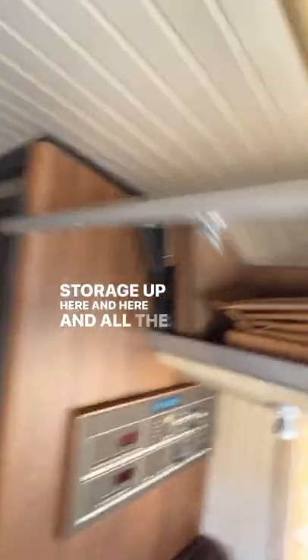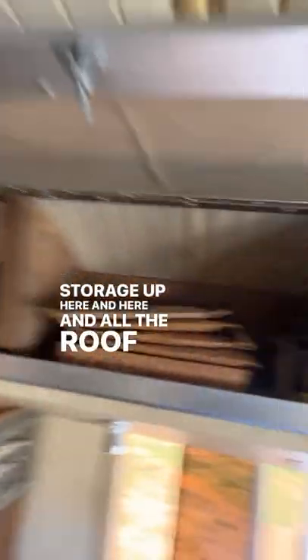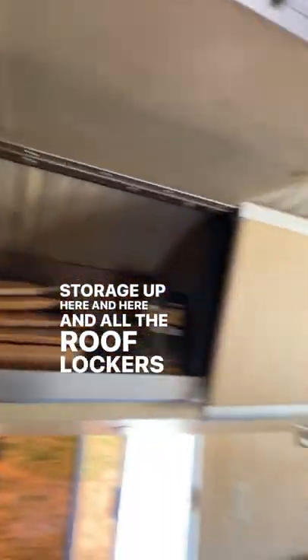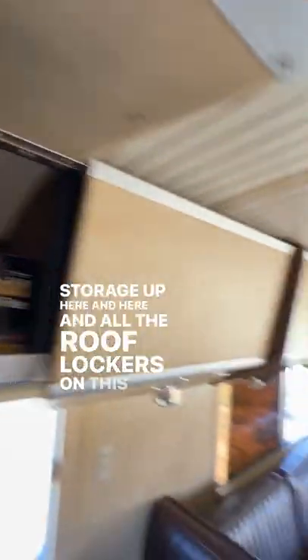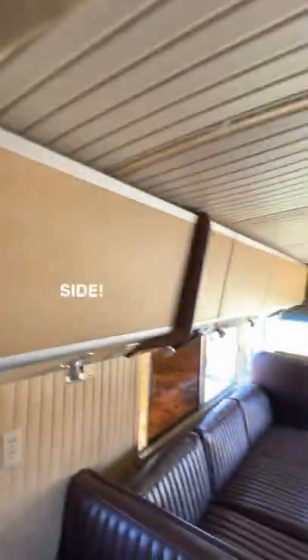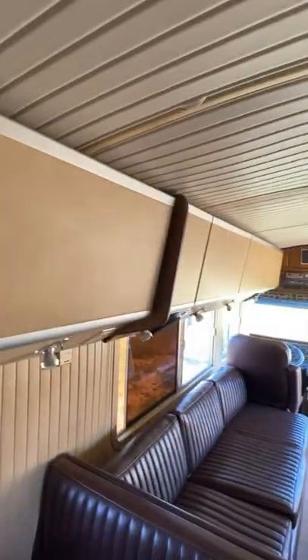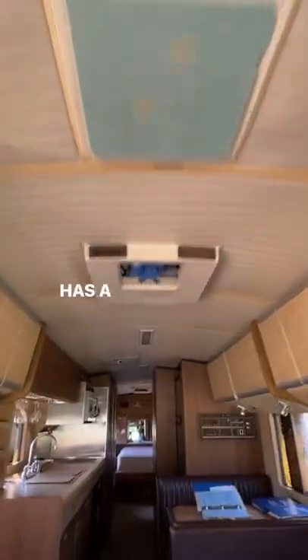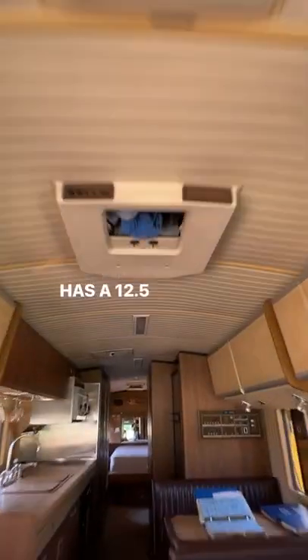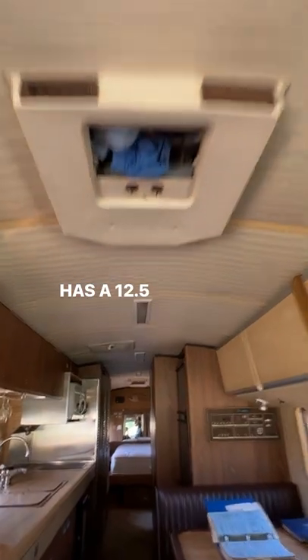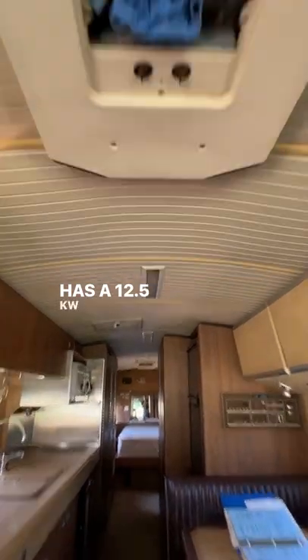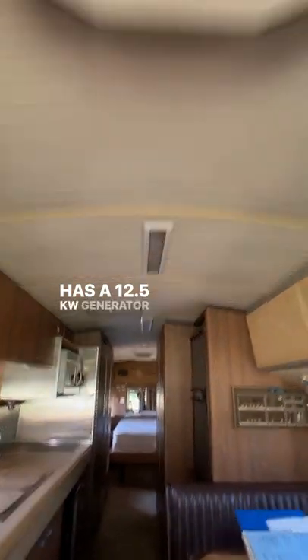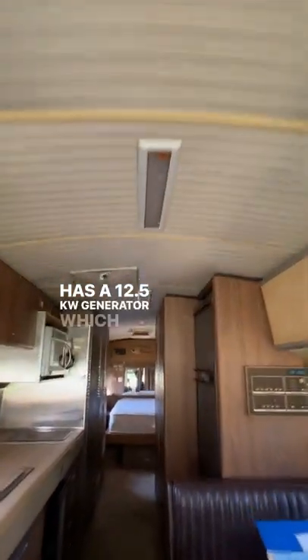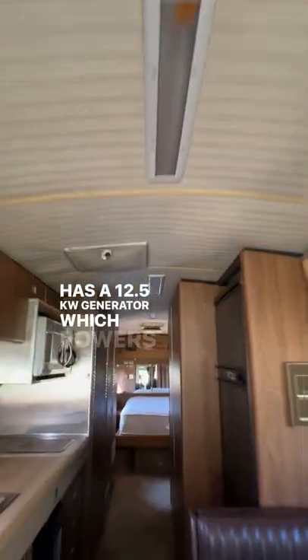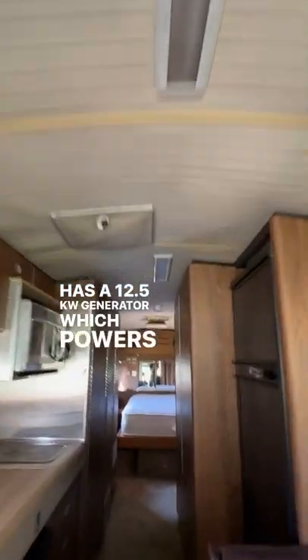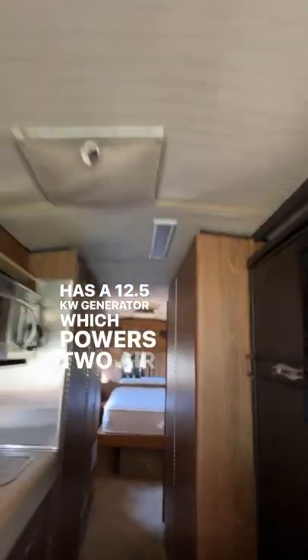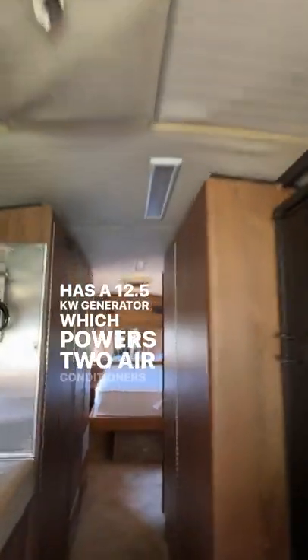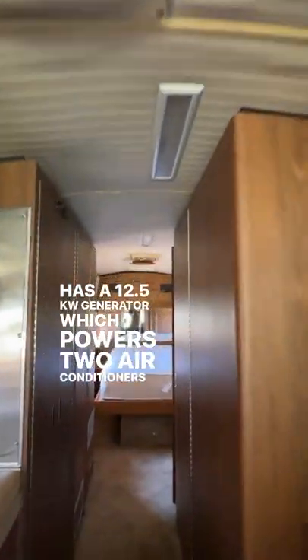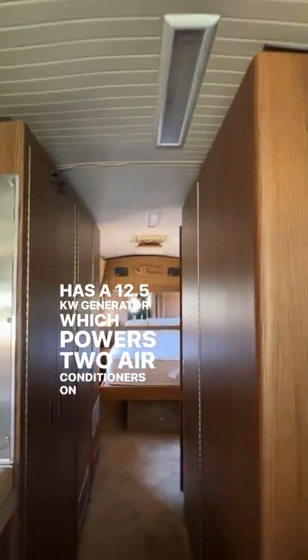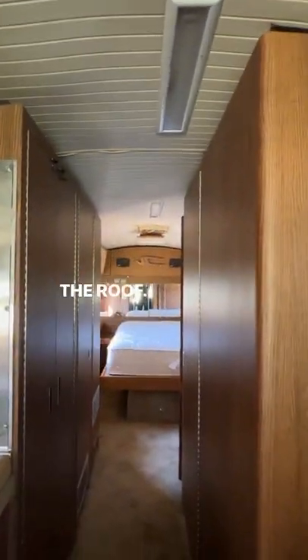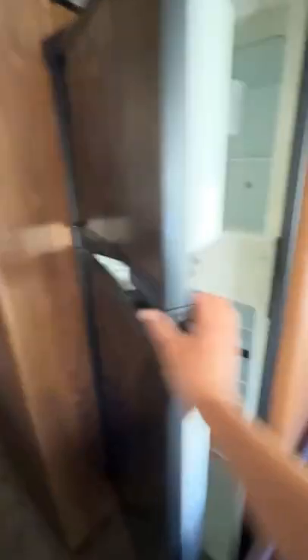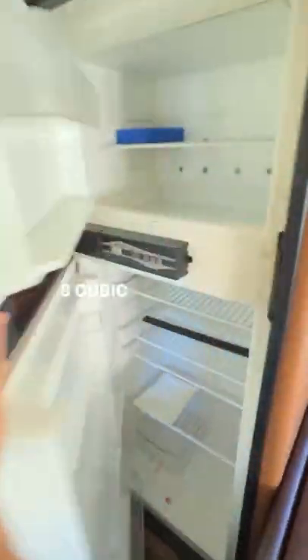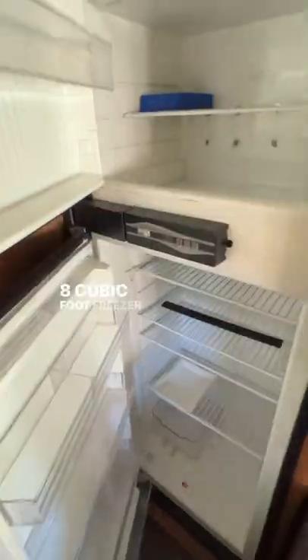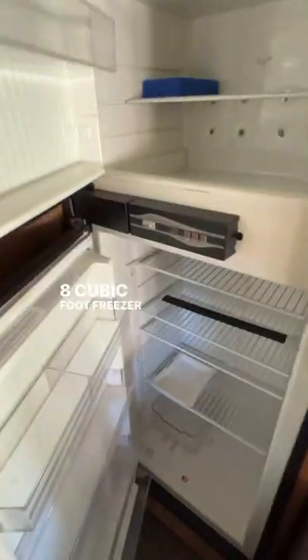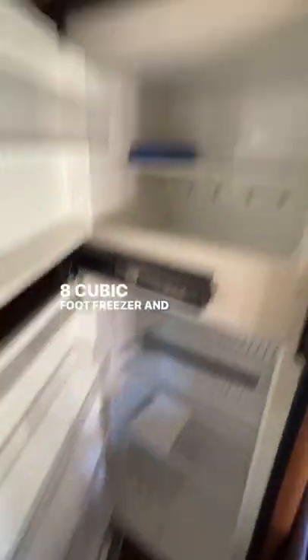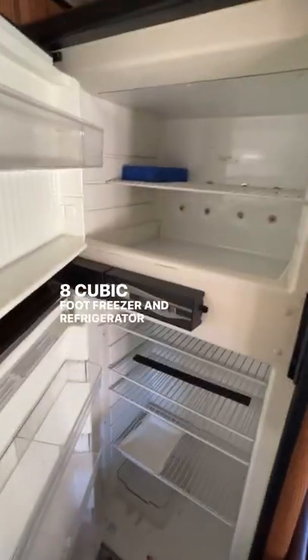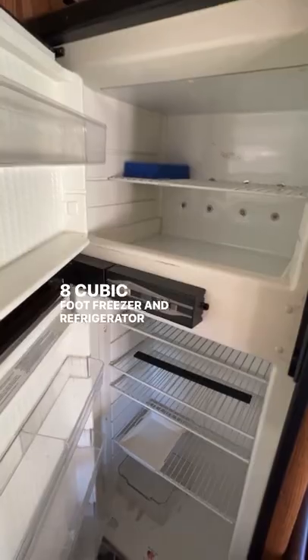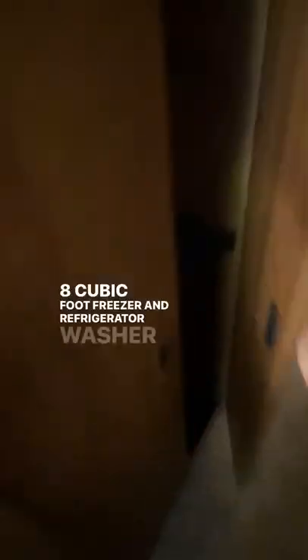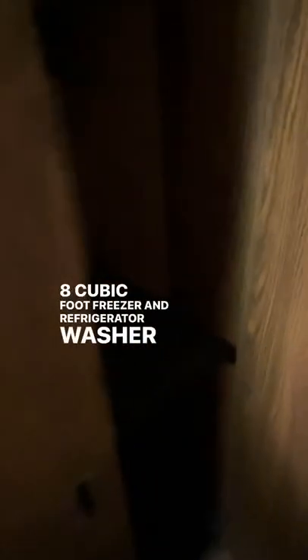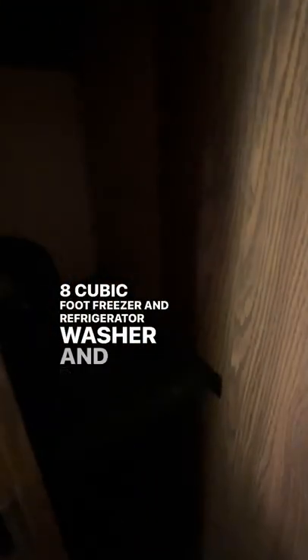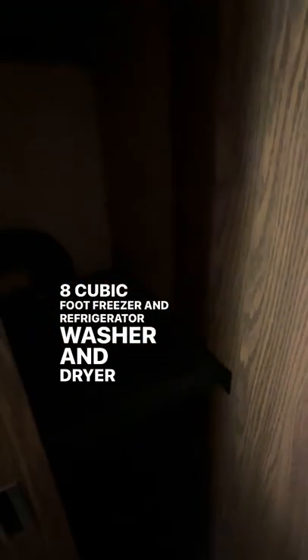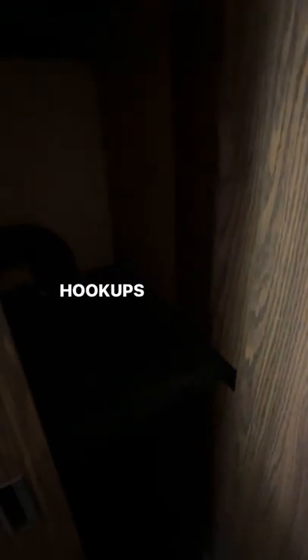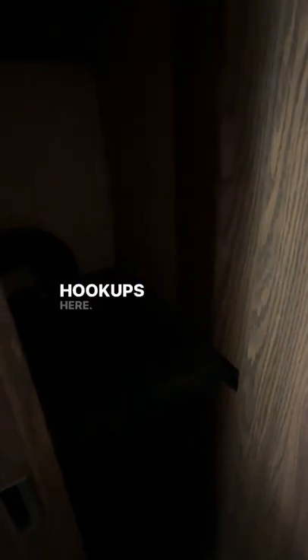All the roof lockers on this side have a 12.5 KW generator, which powers two air conditioners on the roof. There's a cubic foot freezer and refrigerator, plus washer and dryer hookups.